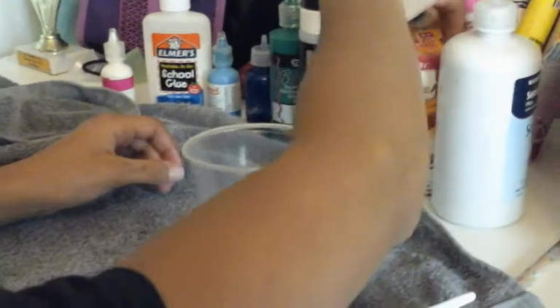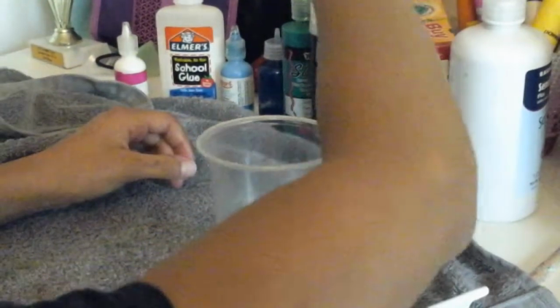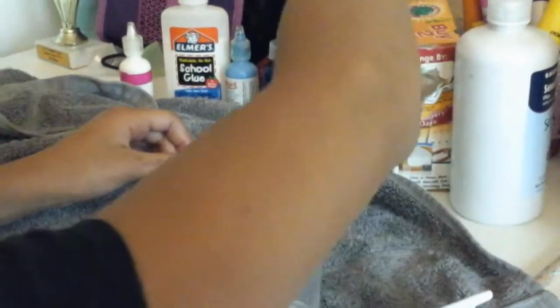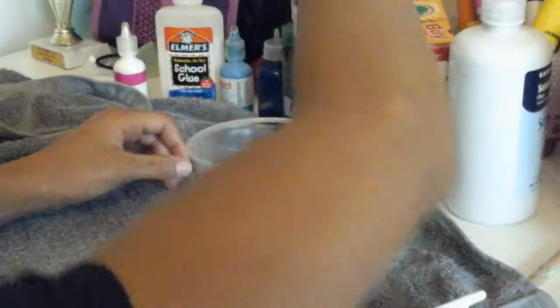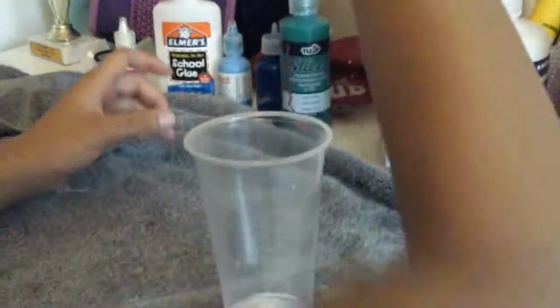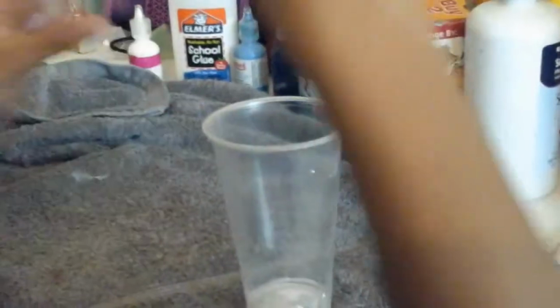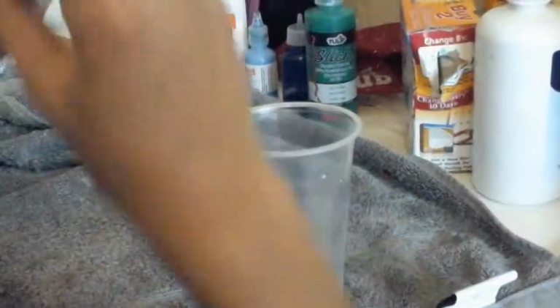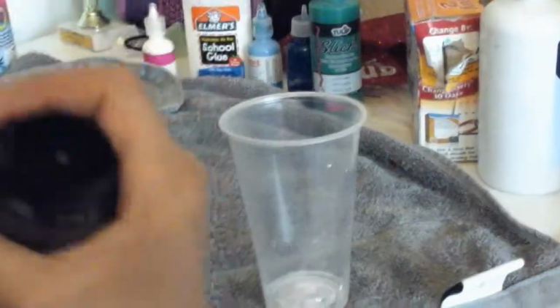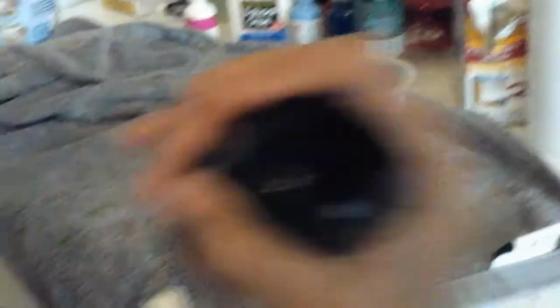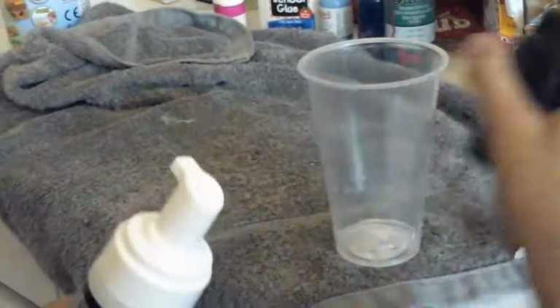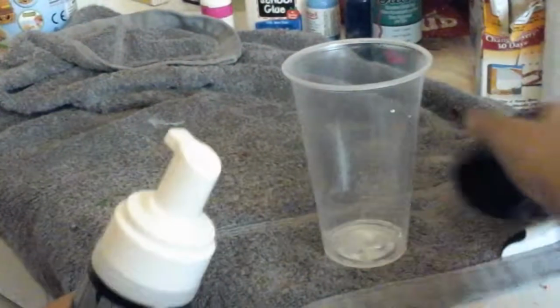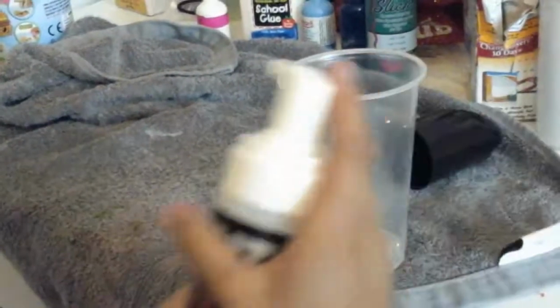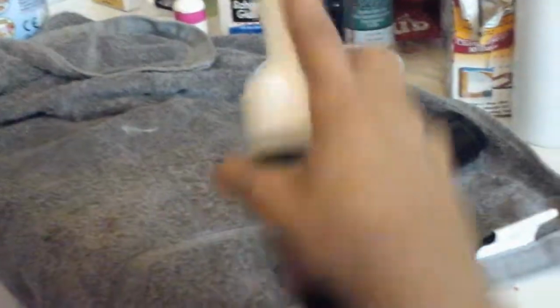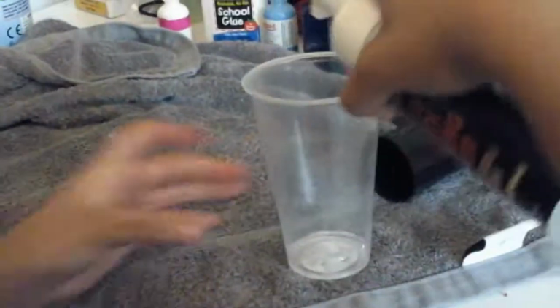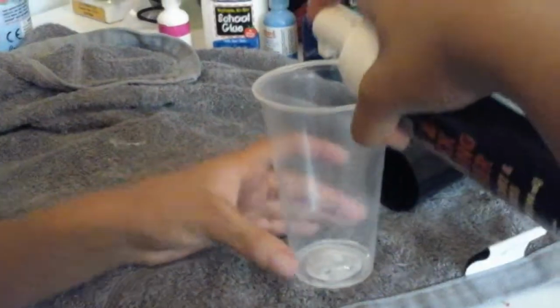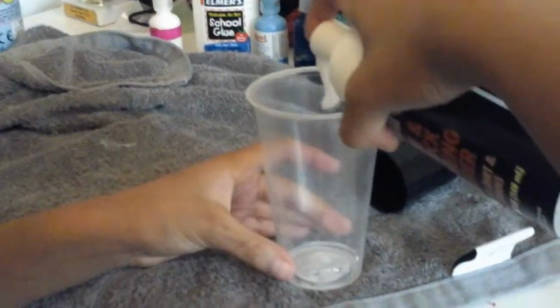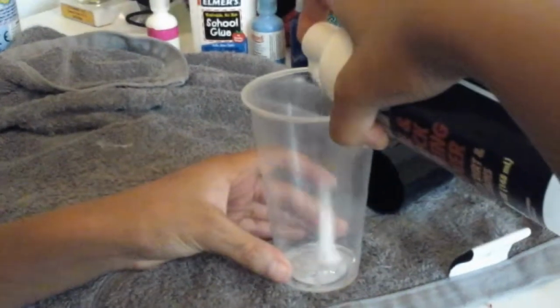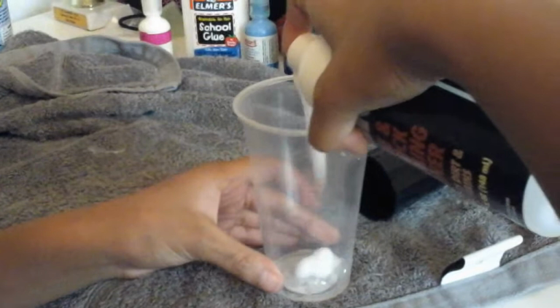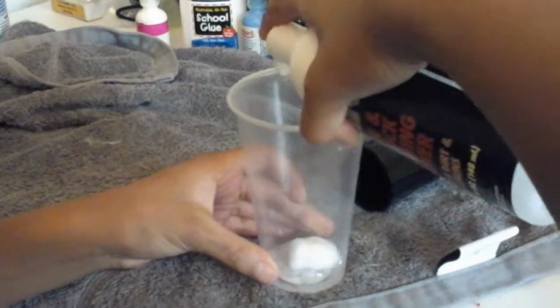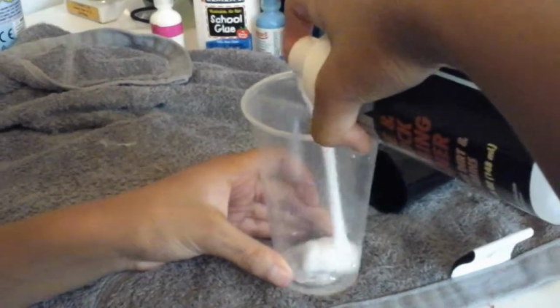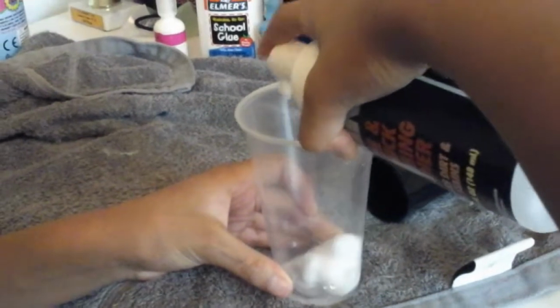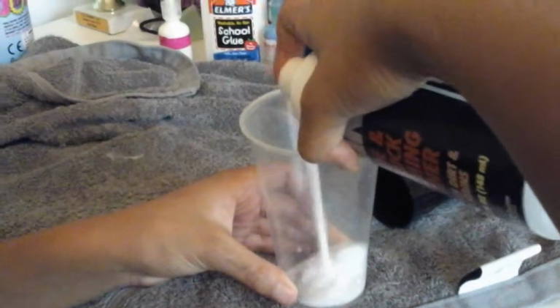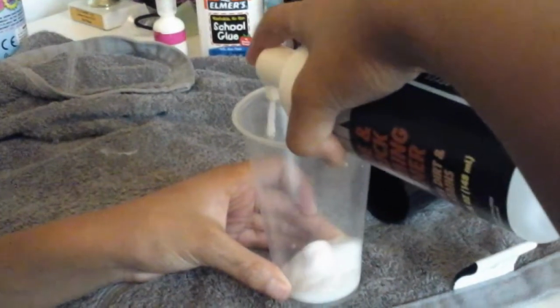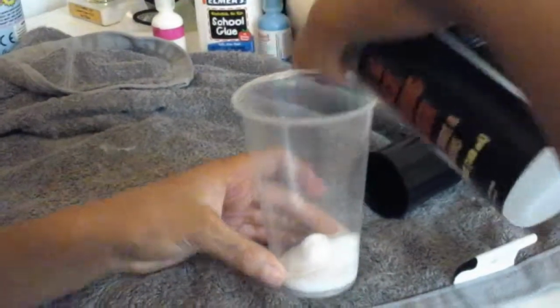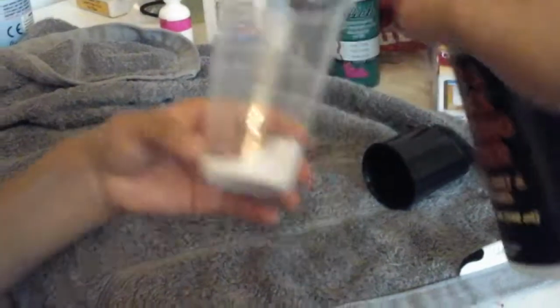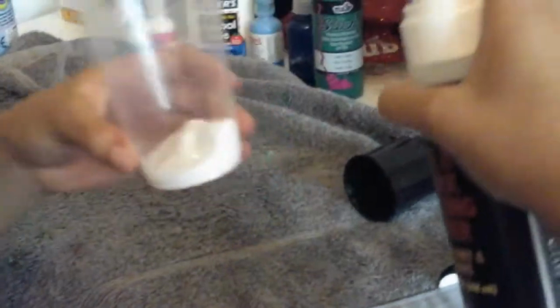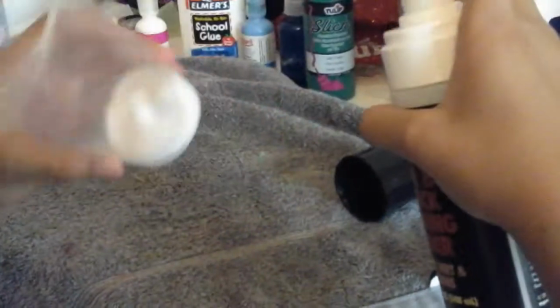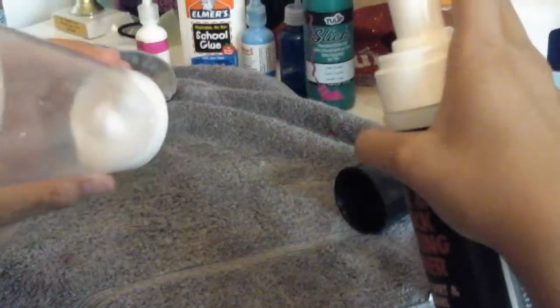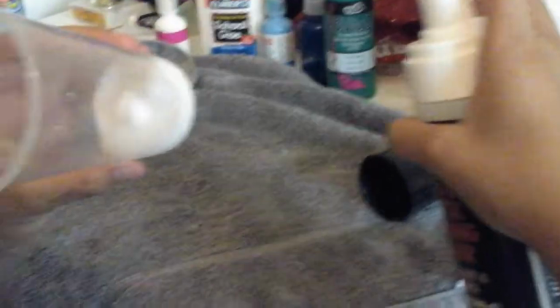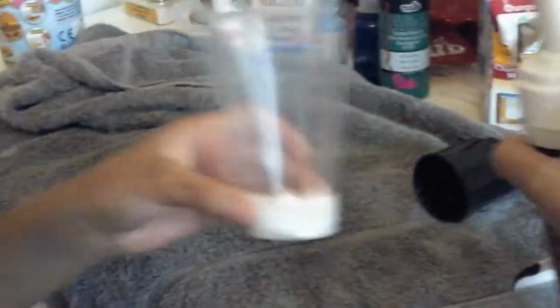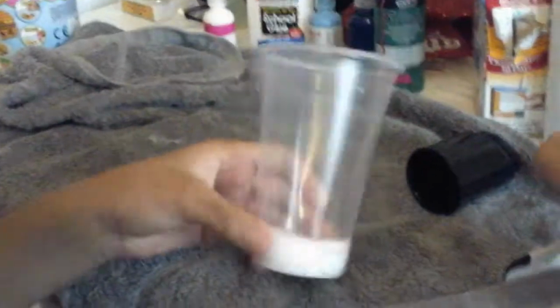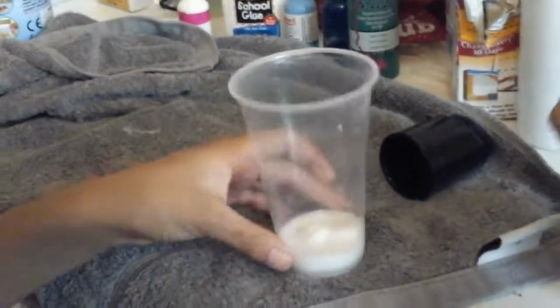Then I shall add the shaving cream. I don't think that's really like shaving cream. I don't know.